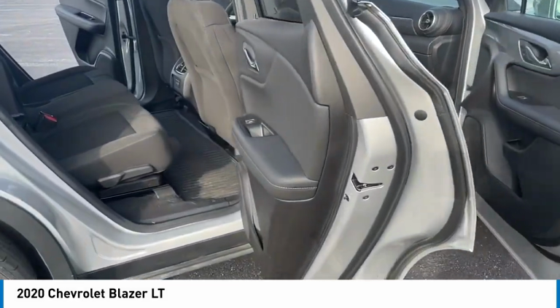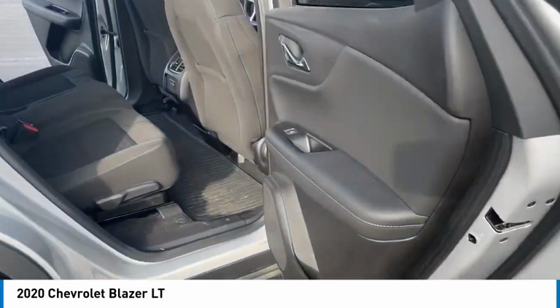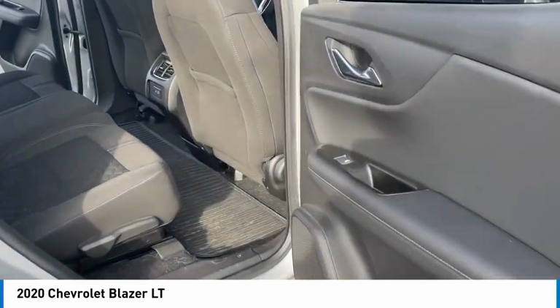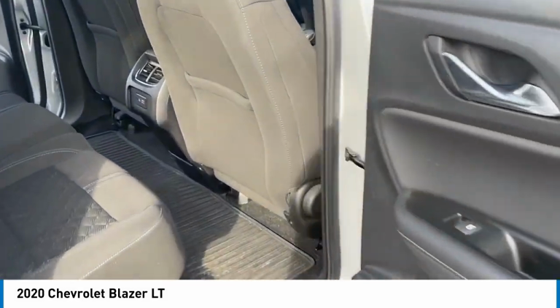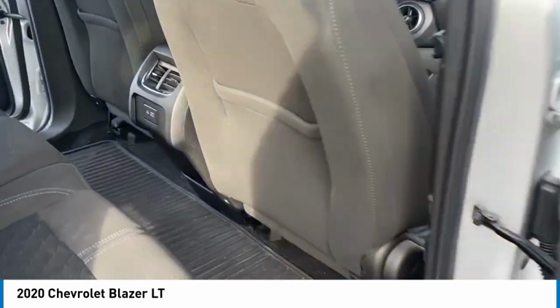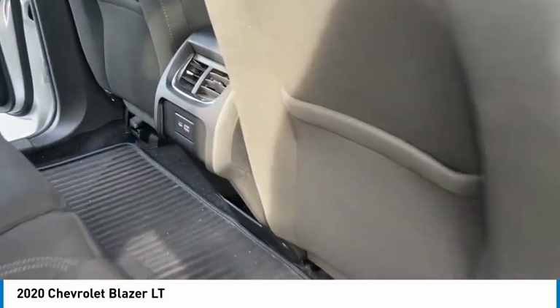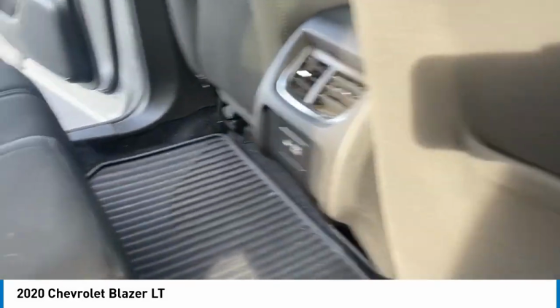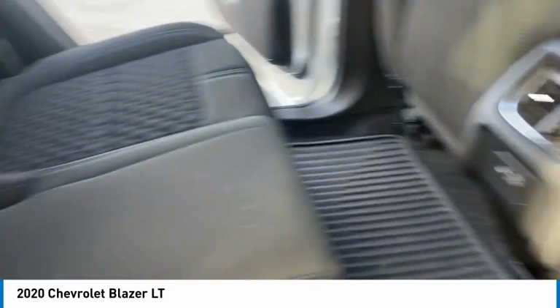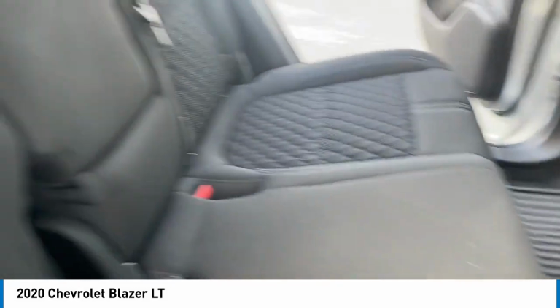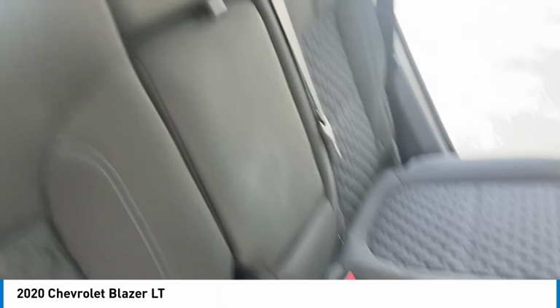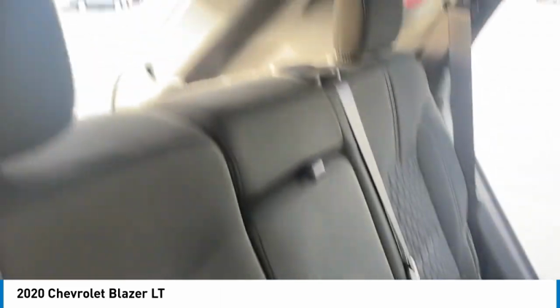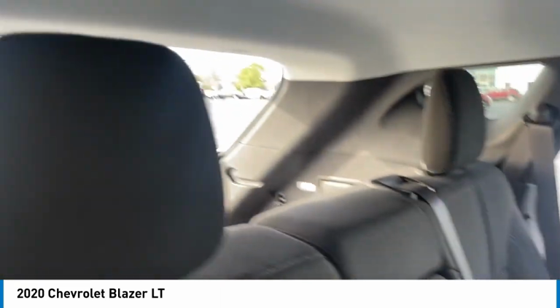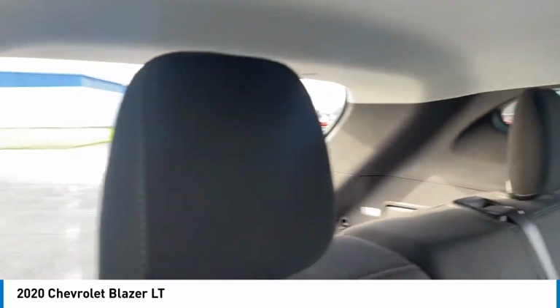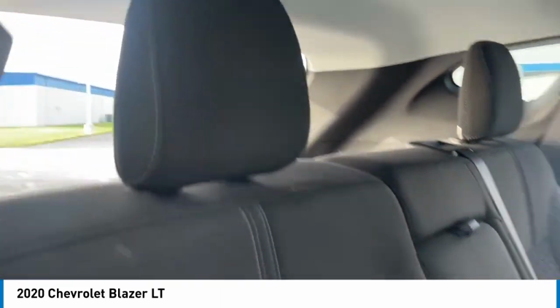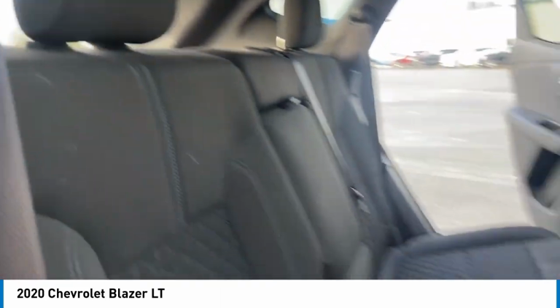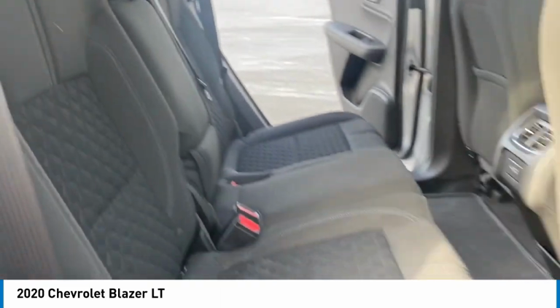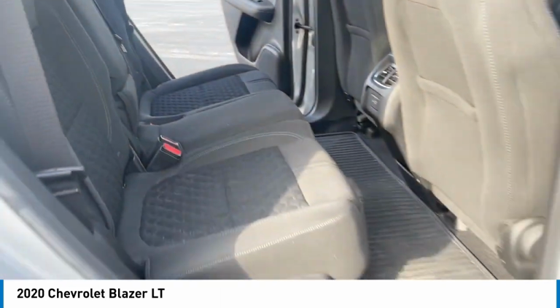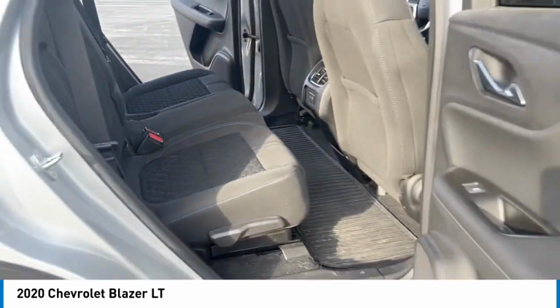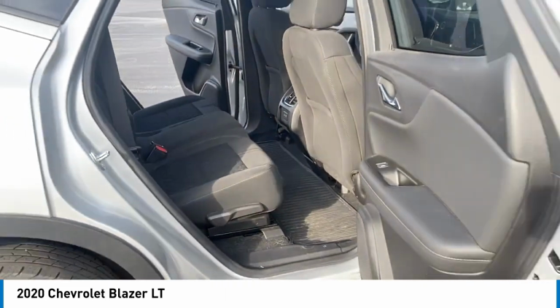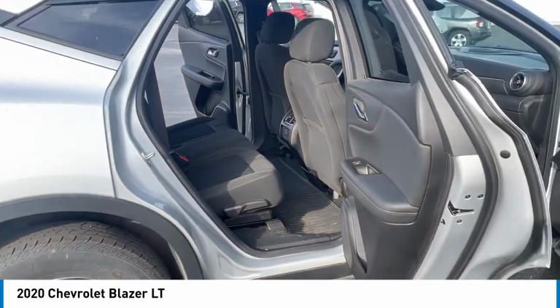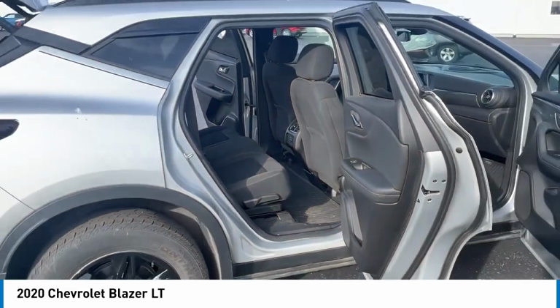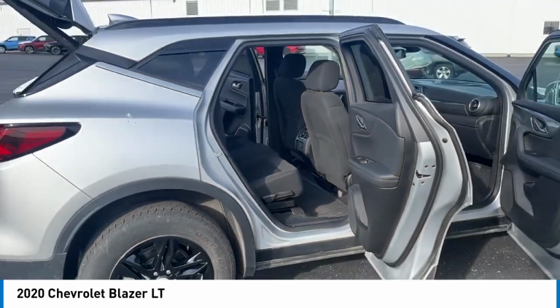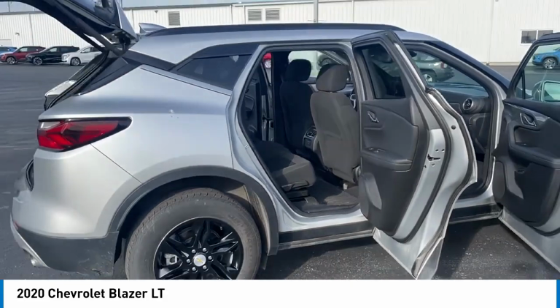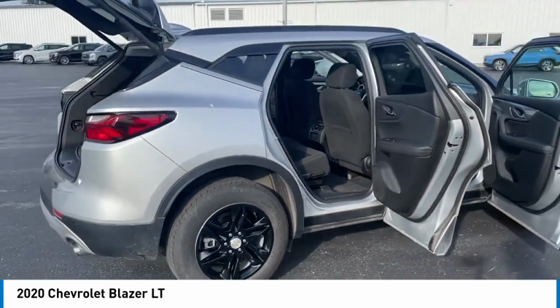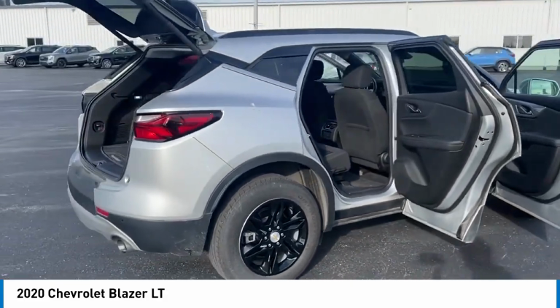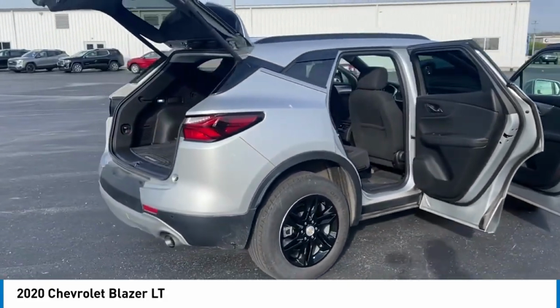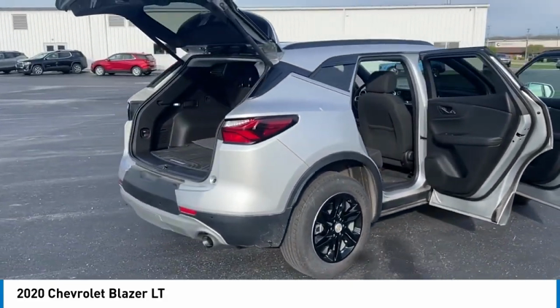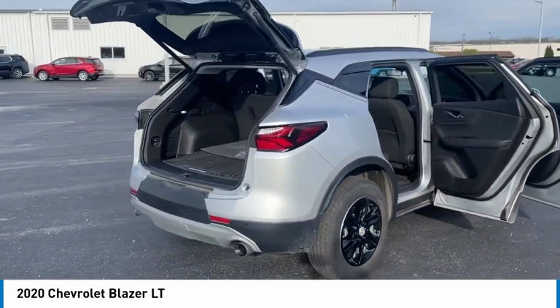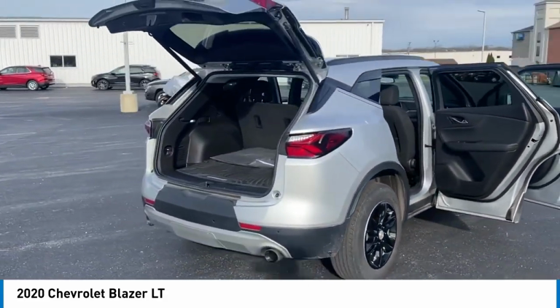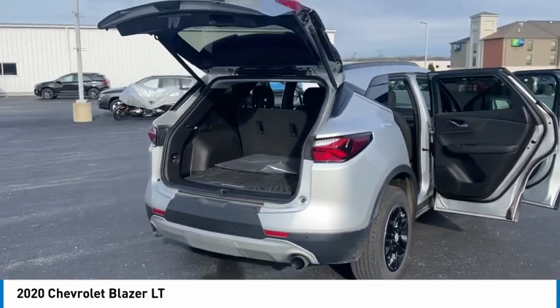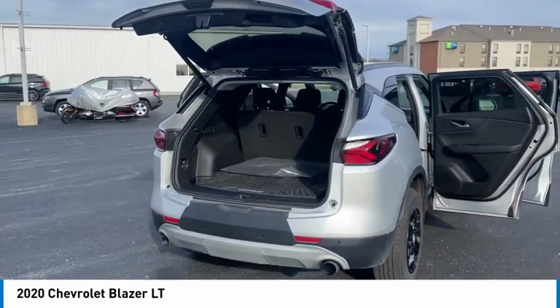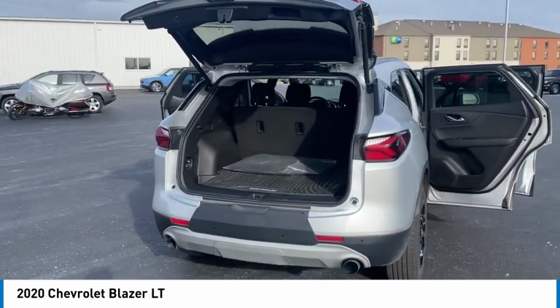Alloy wheels, rear spoiler, brake assist, remote keyless entry, four-wheel disc brakes, speed control, electronic stability control, traction control, rear window defroster, rear window wiper.